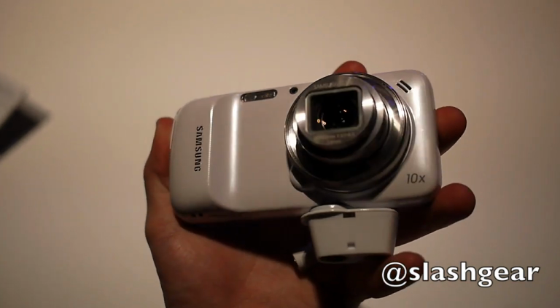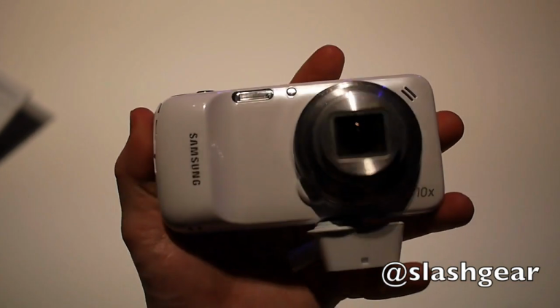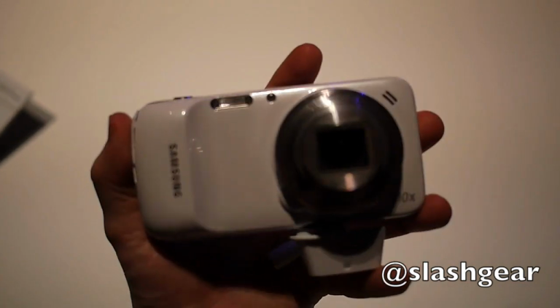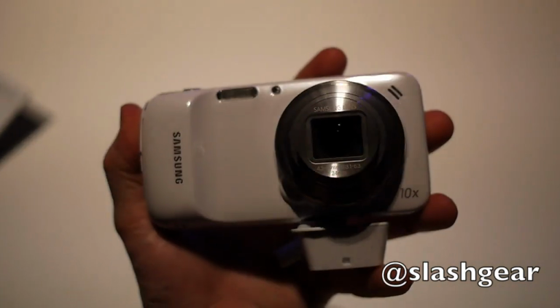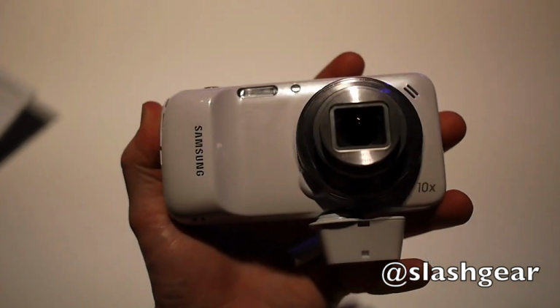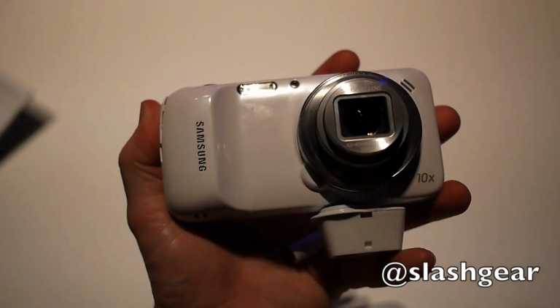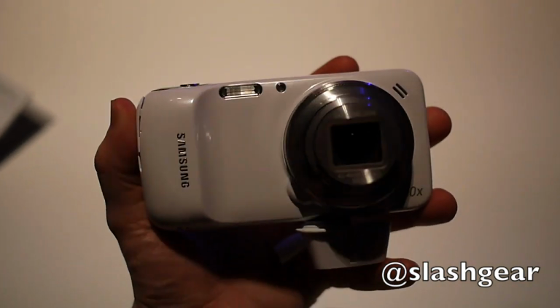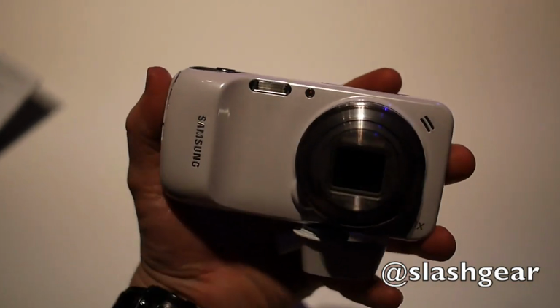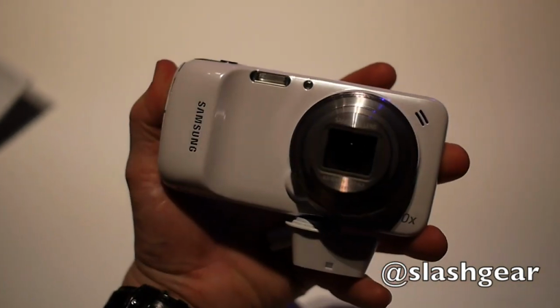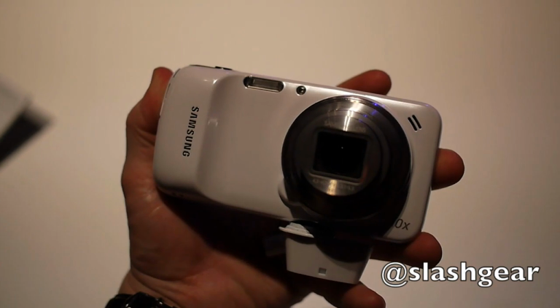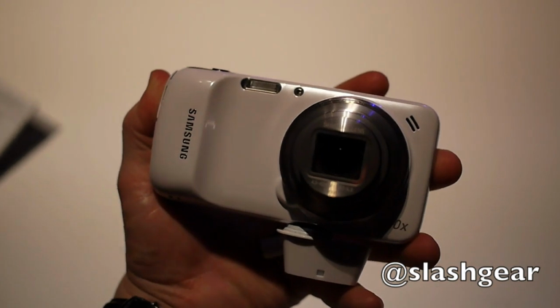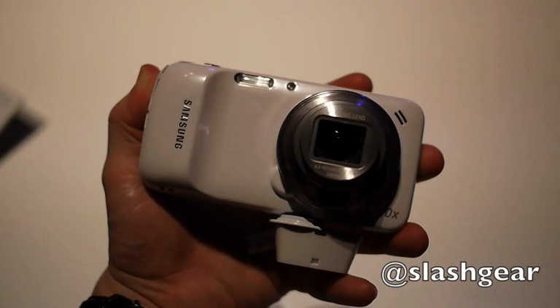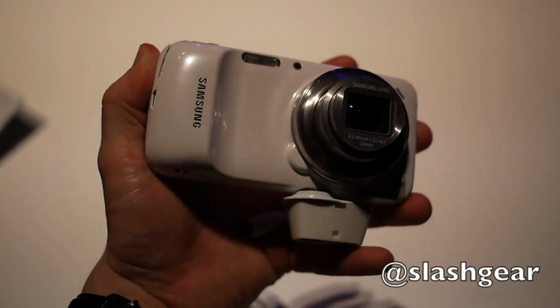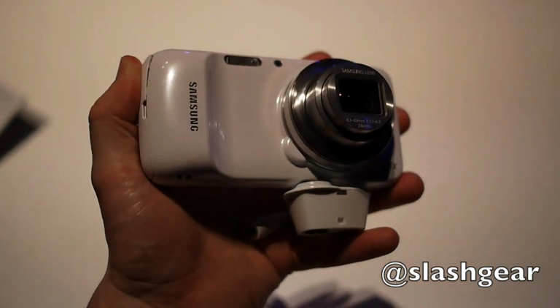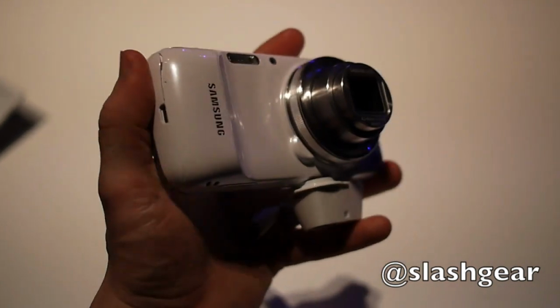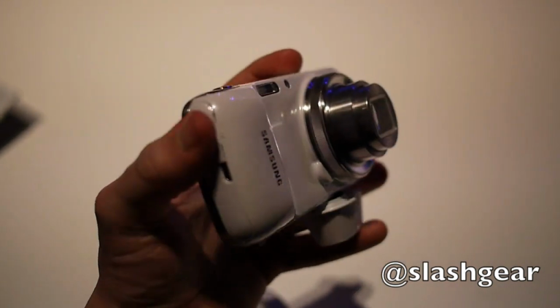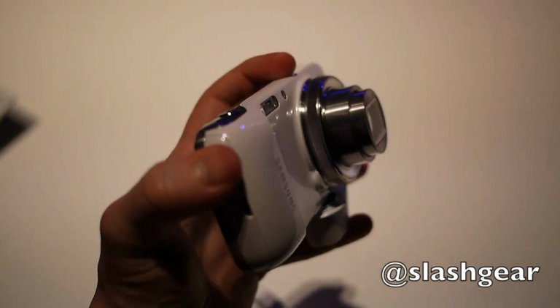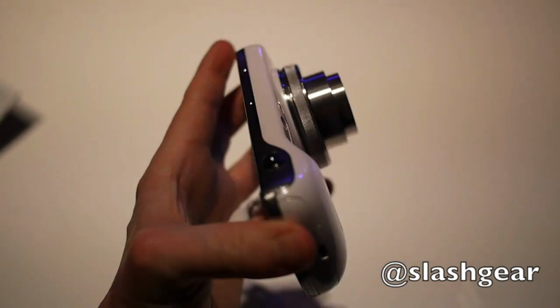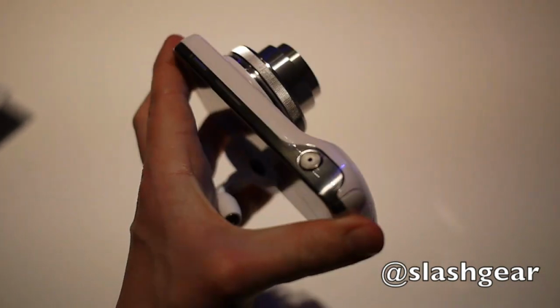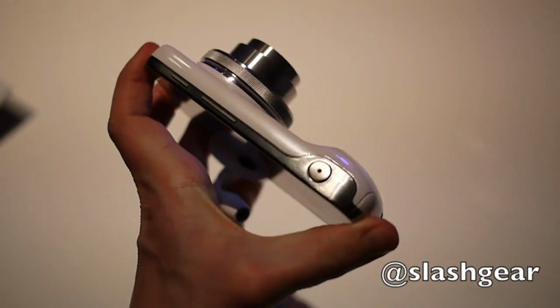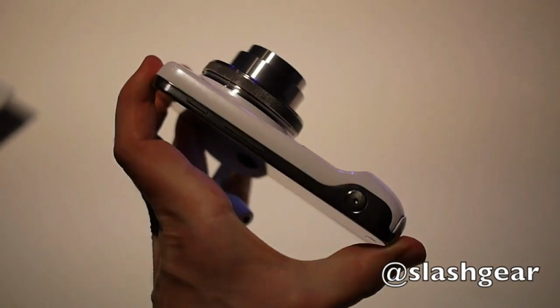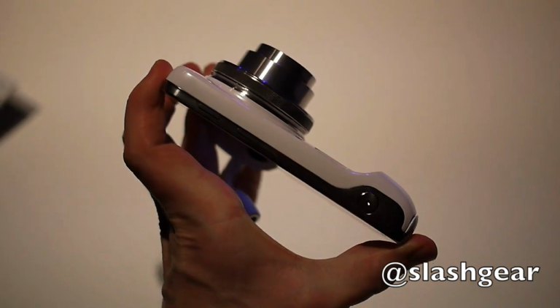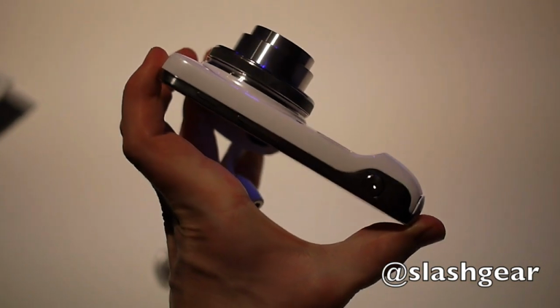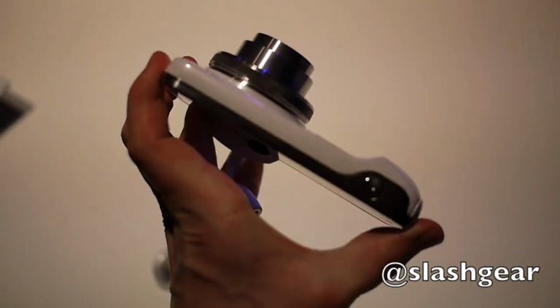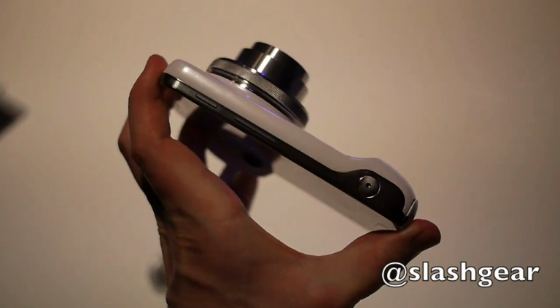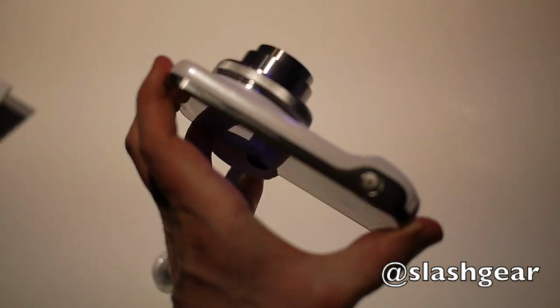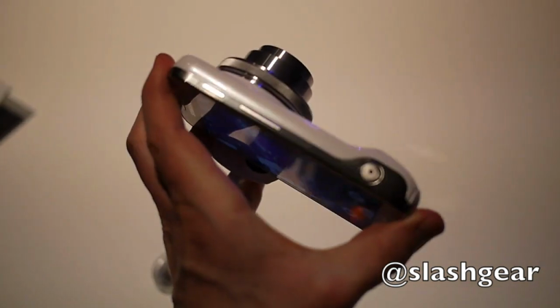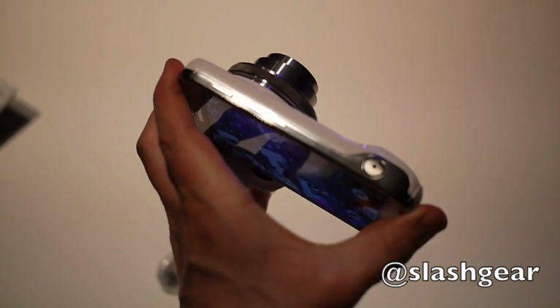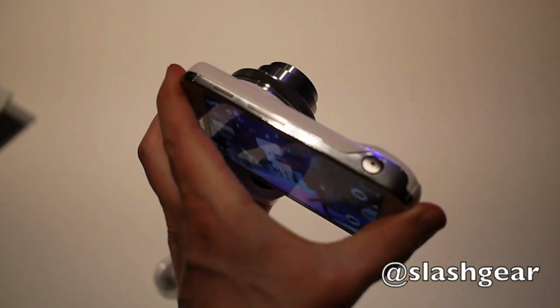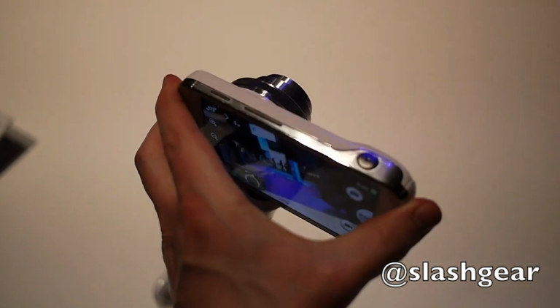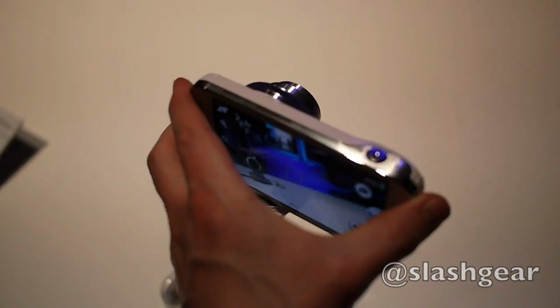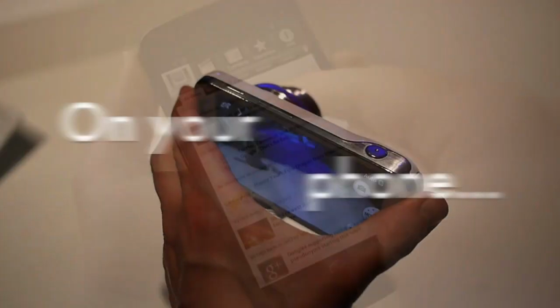All in all, it's a surprisingly pocketable smart camera, or a surprisingly chunky smartphone — take your pick. We'll know for sure how well Samsung has done in terms of balancing the two once we've put it through its full paces in the review. This is Chris Davies, Sashka and Android community. Thanks very much.